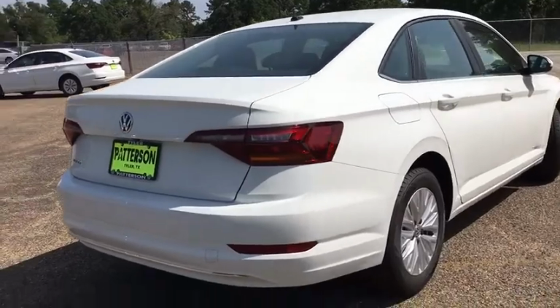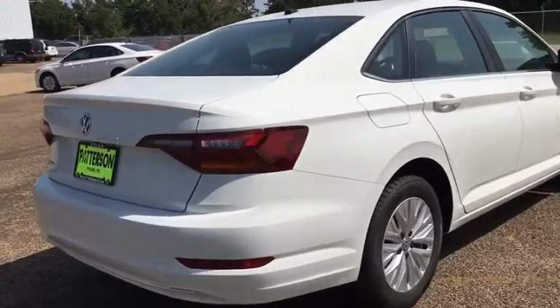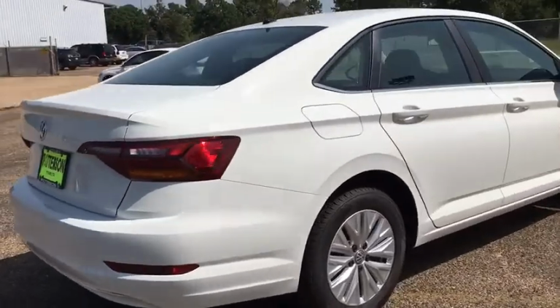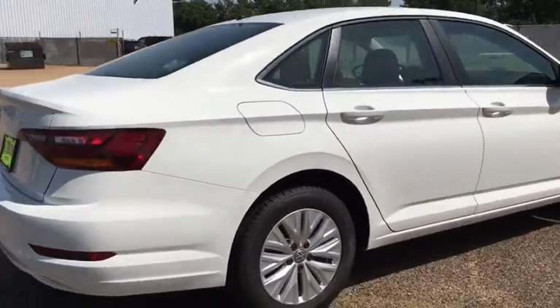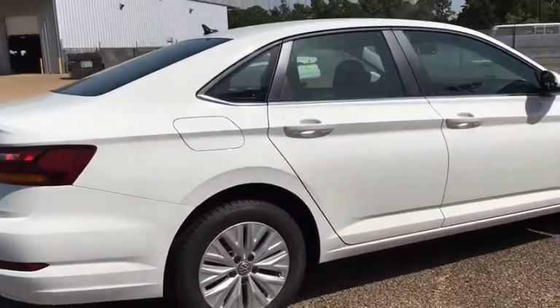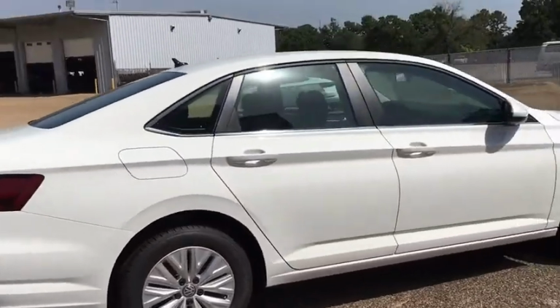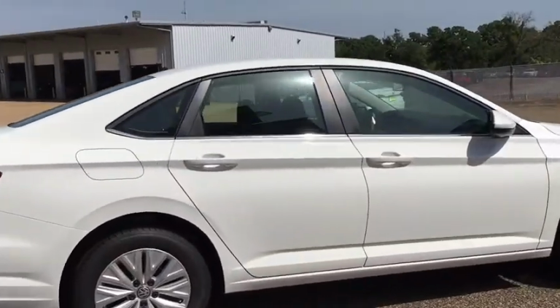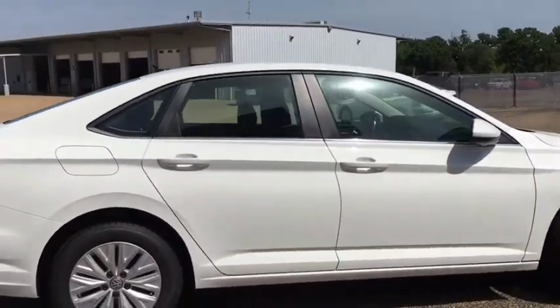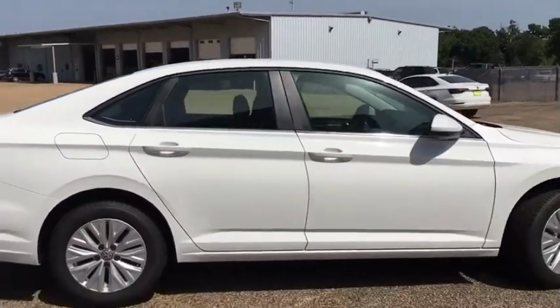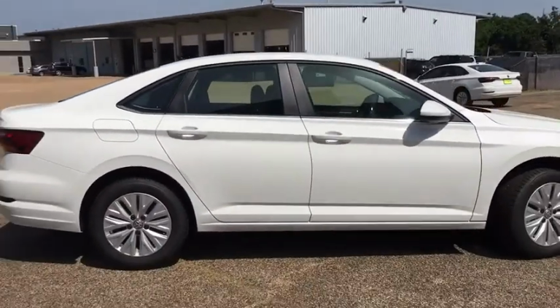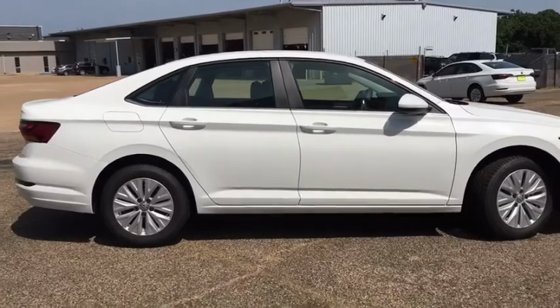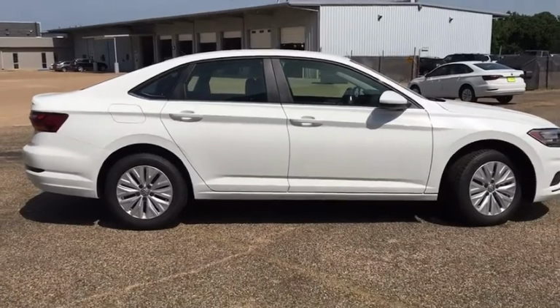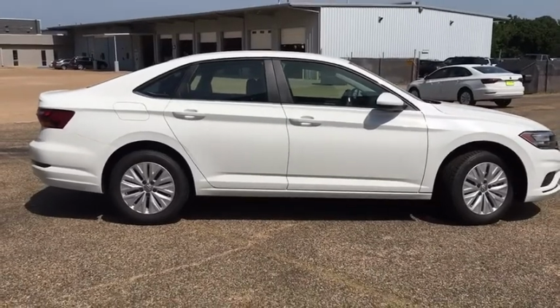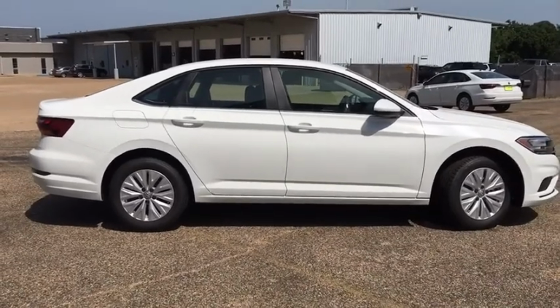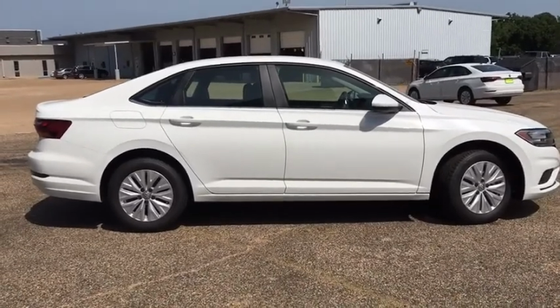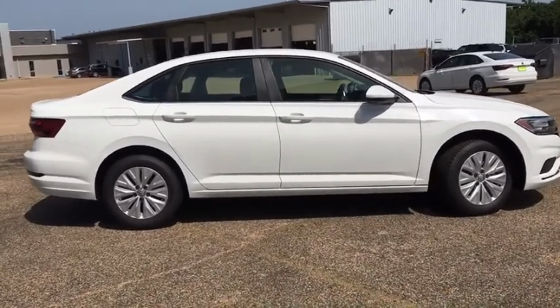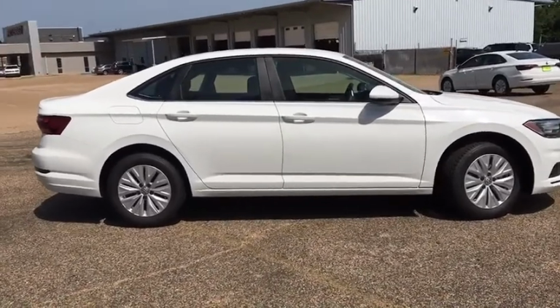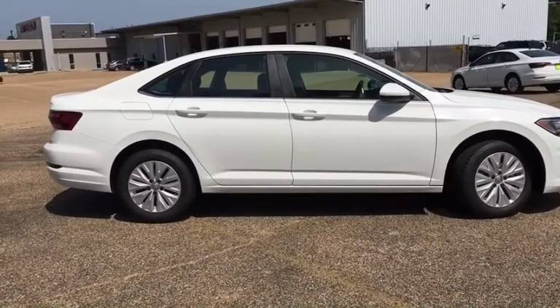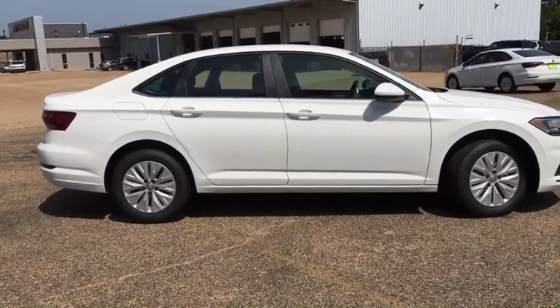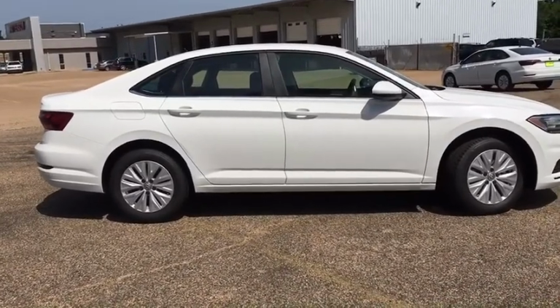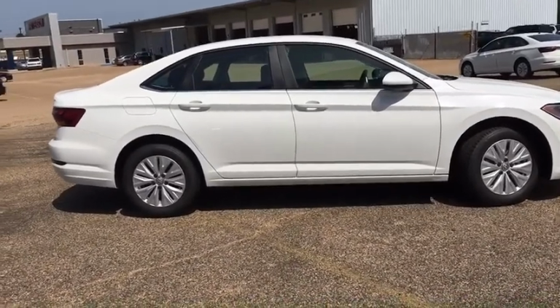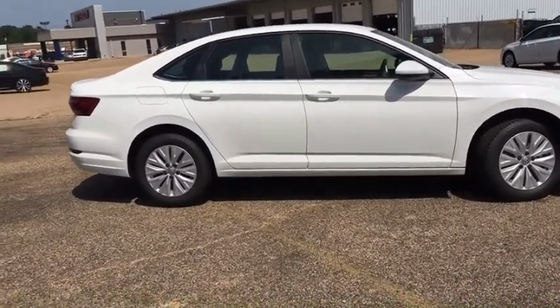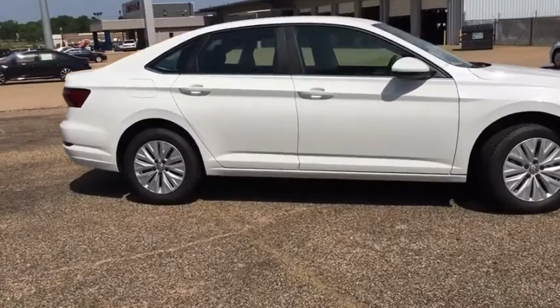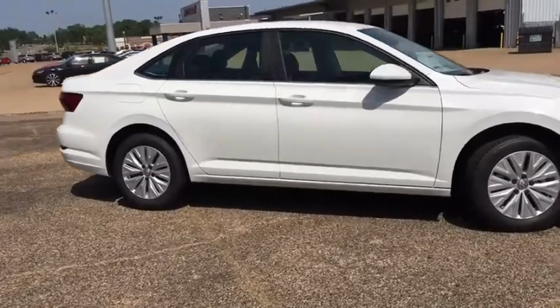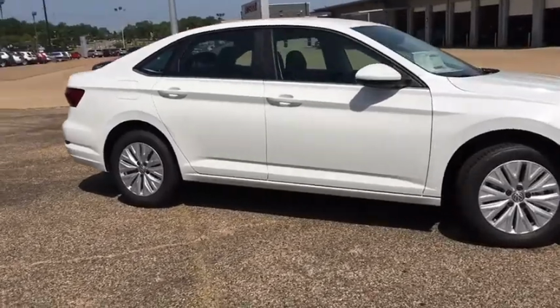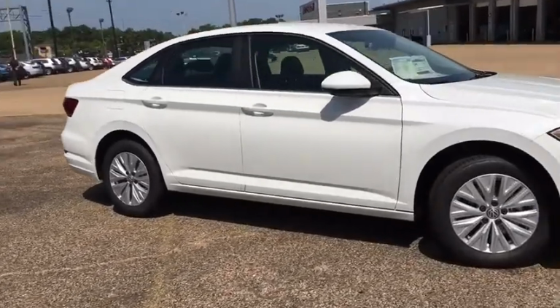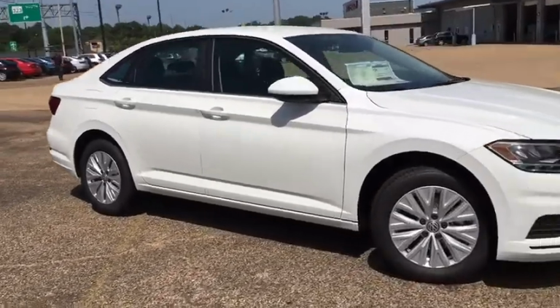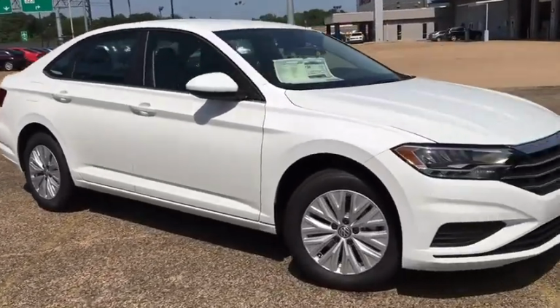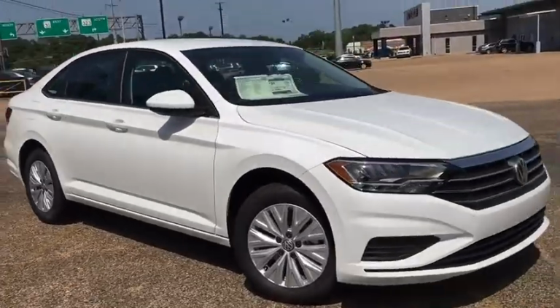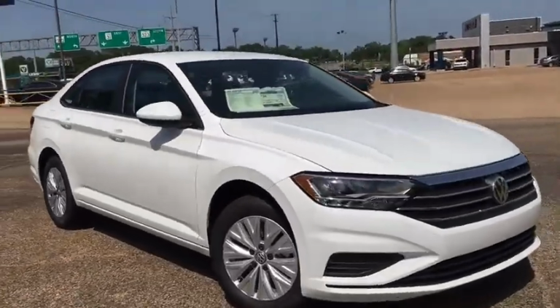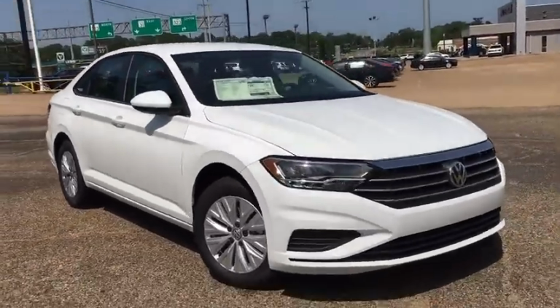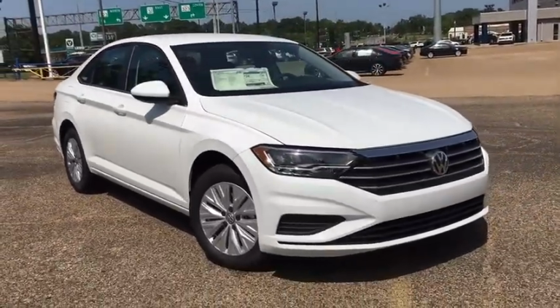Aluminum wheels, front floor mats, auto off headlights, front wheel drive, AM FM stereo radio, rear defrost, side head airbag, trip computer, child safety locks, bucket seats, and electronic stability control.